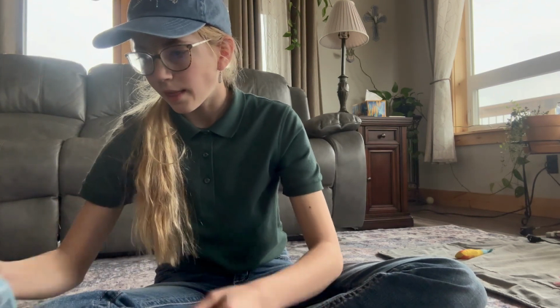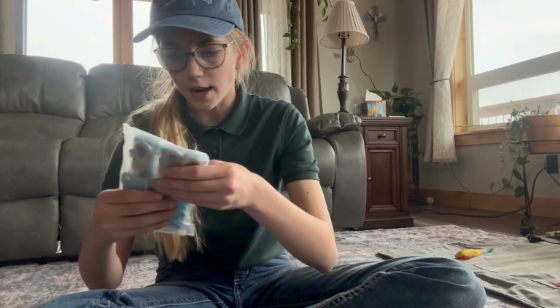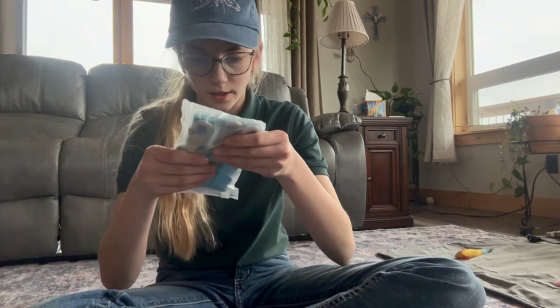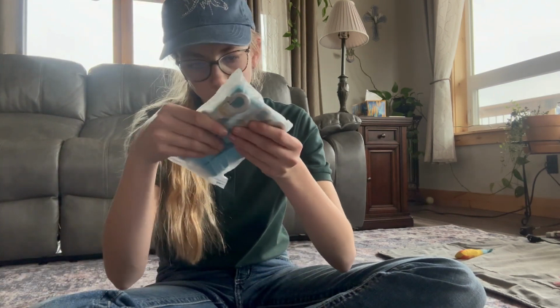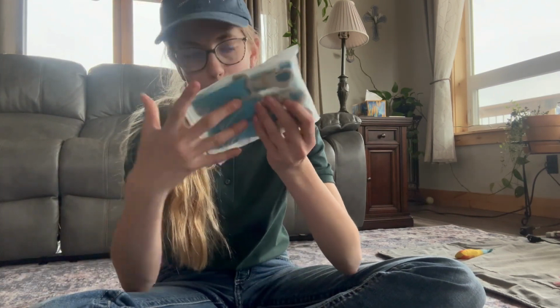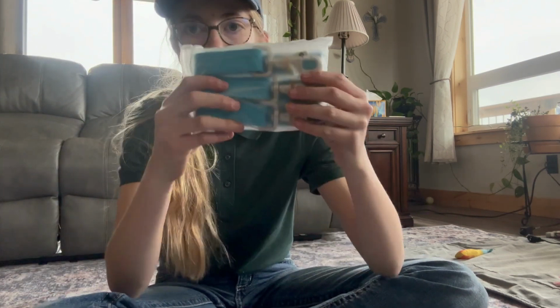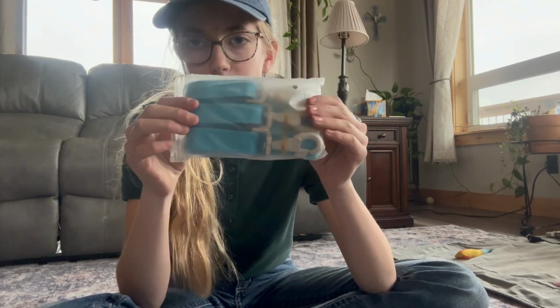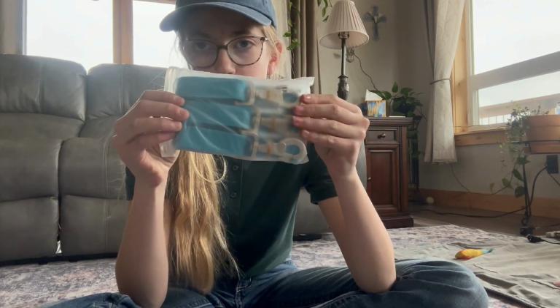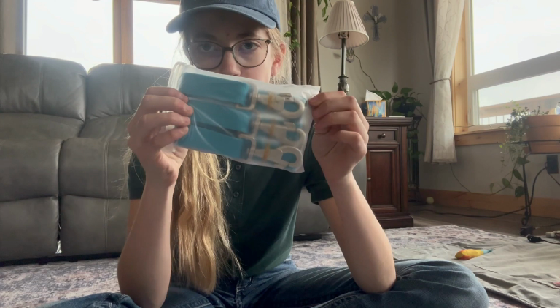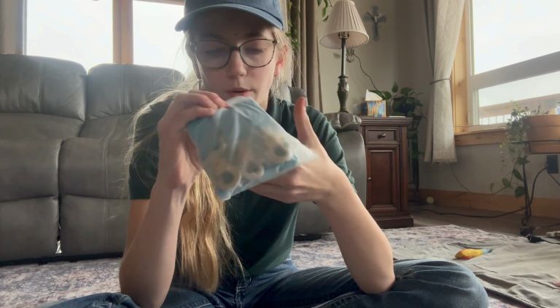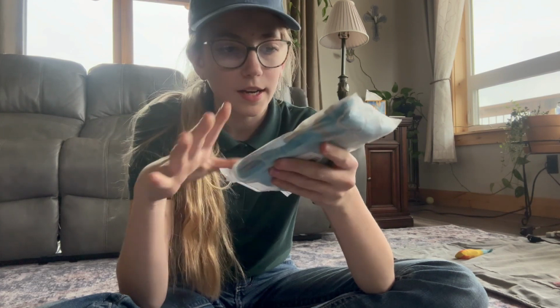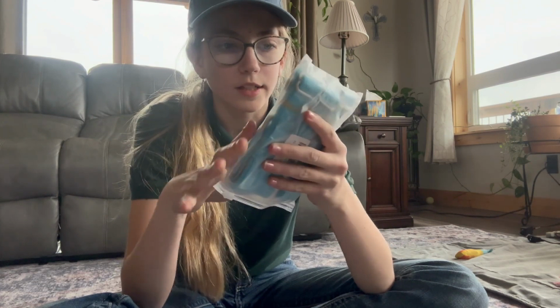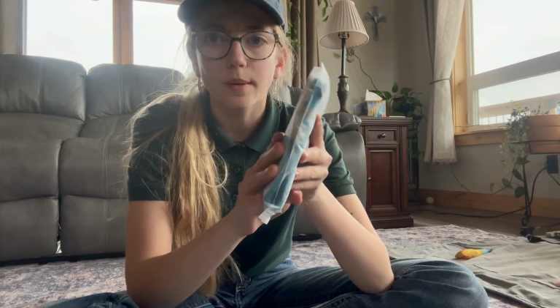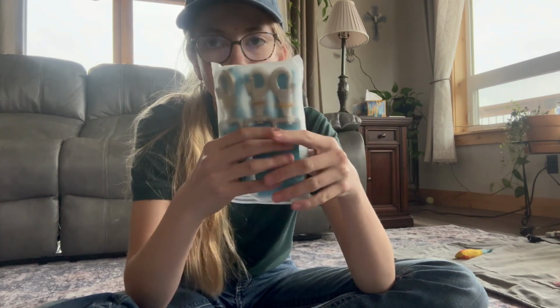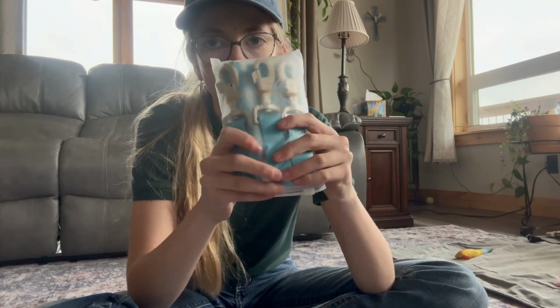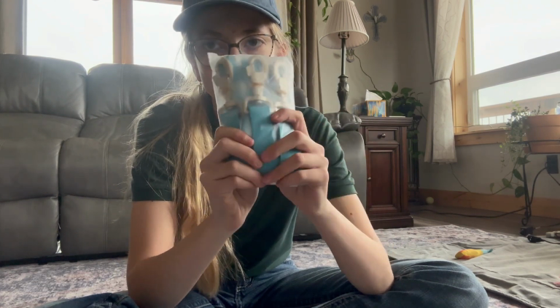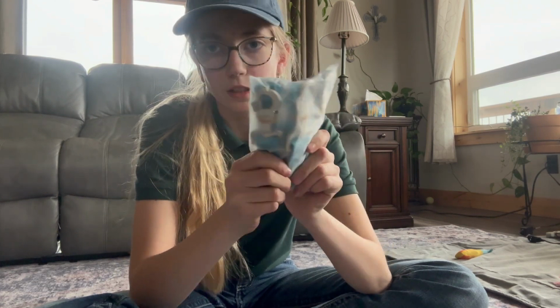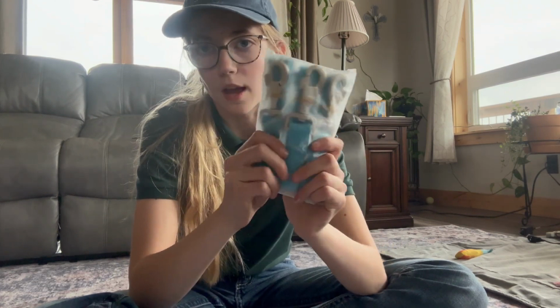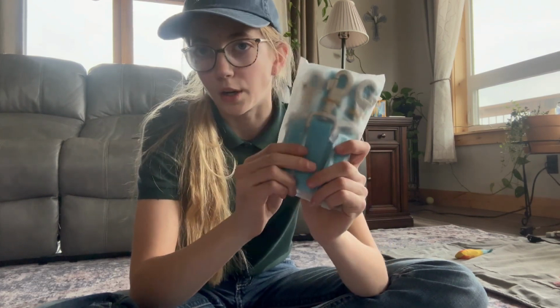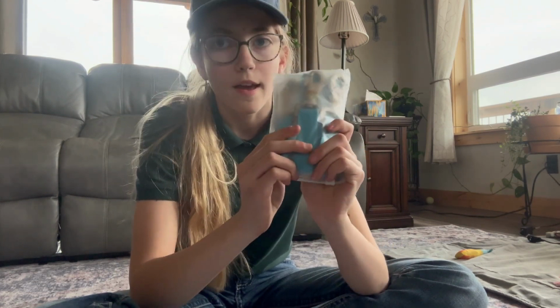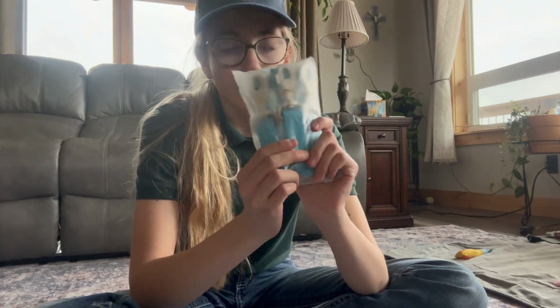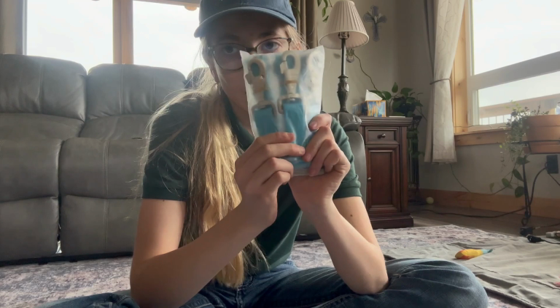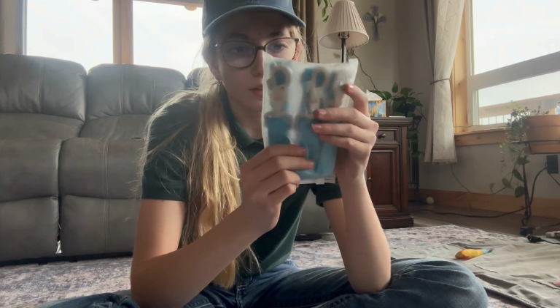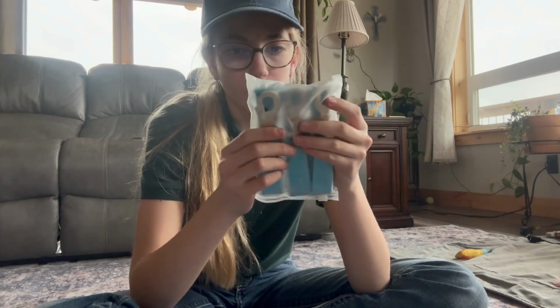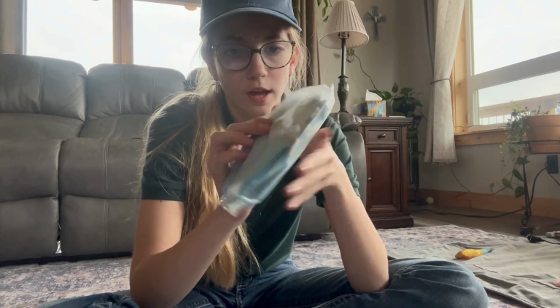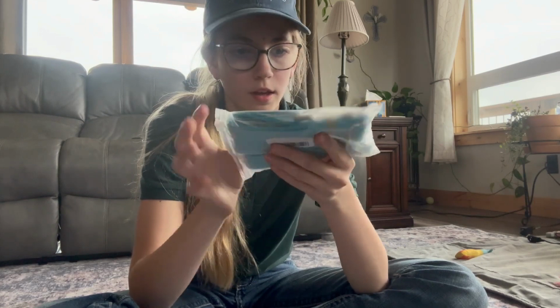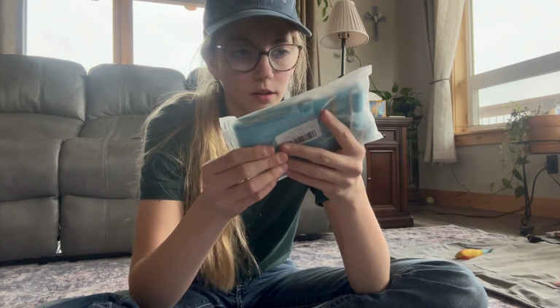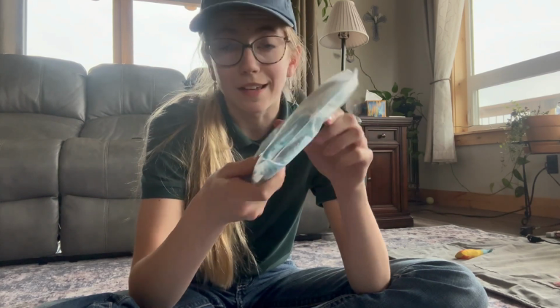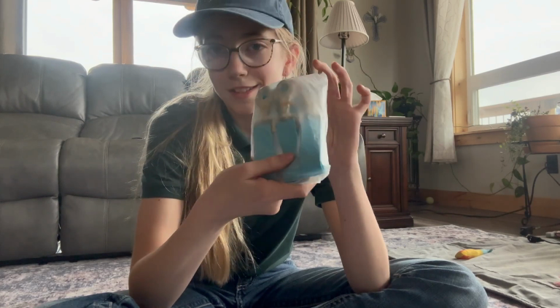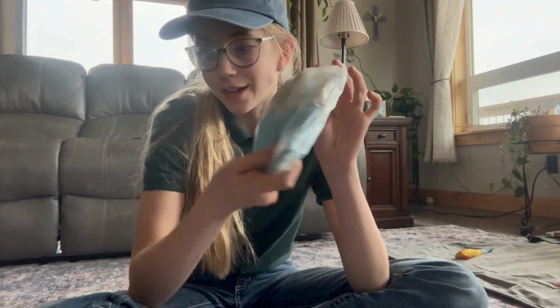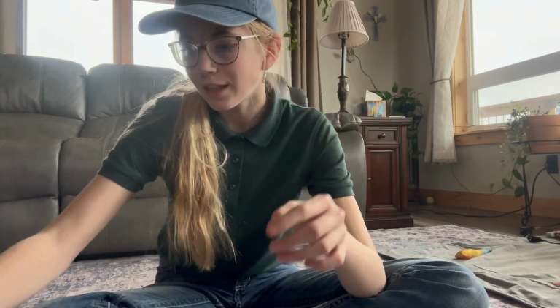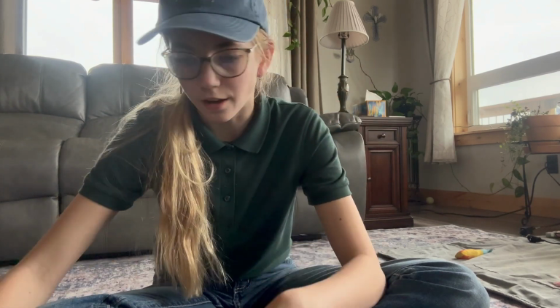Then I got these bucket ties — or hay net ties. You can use them on anything, but I just thought these would be a very useful little thing, so I did get those.